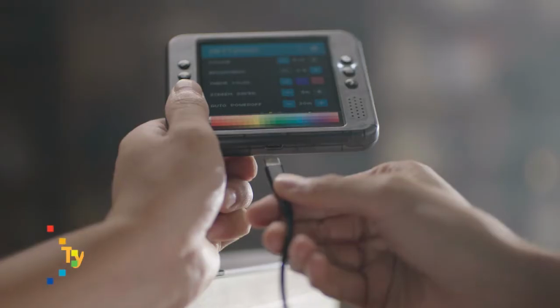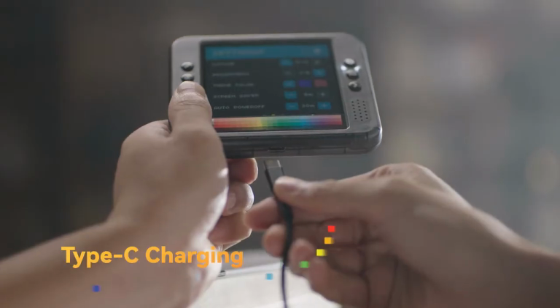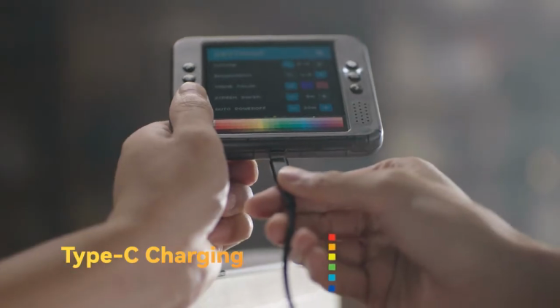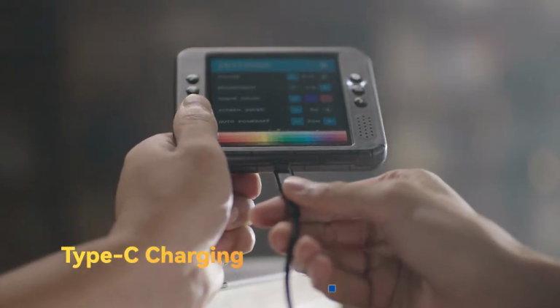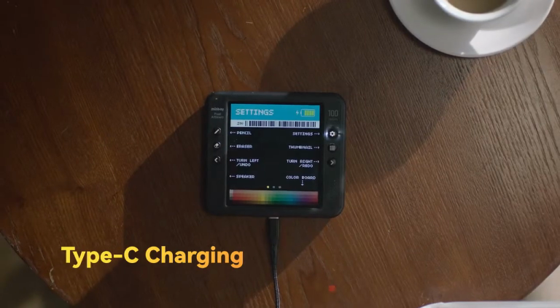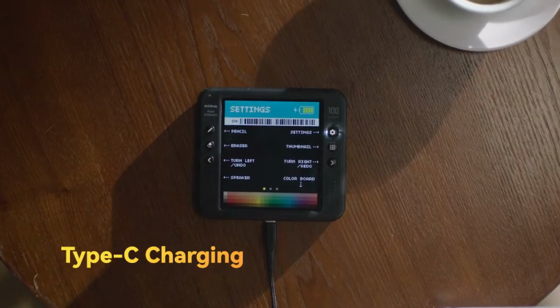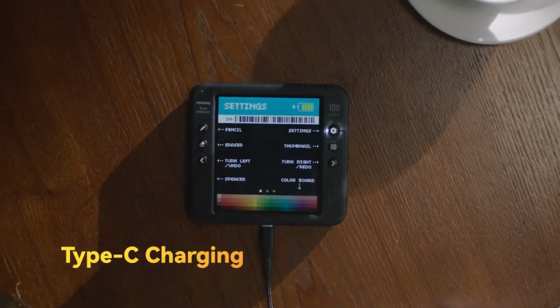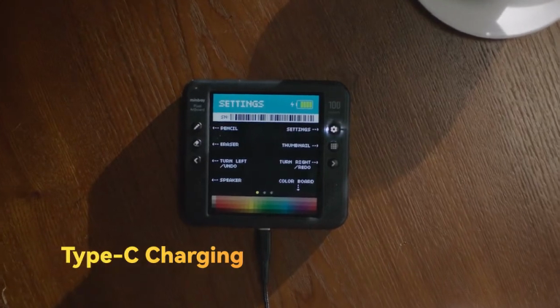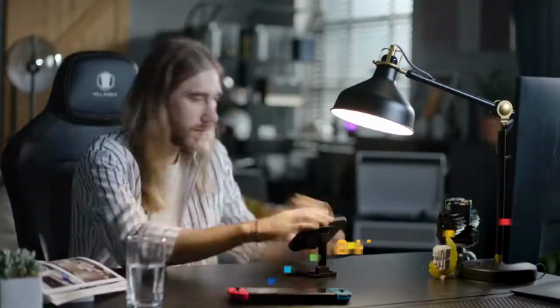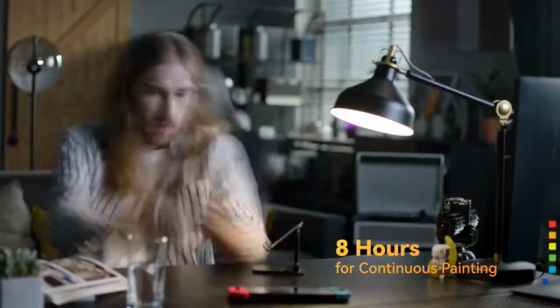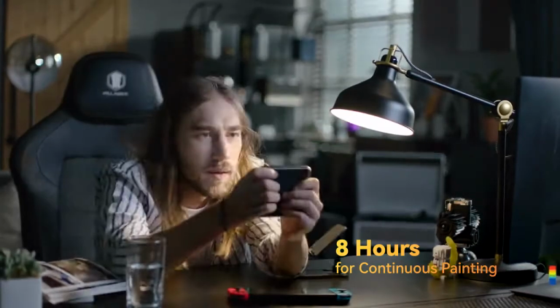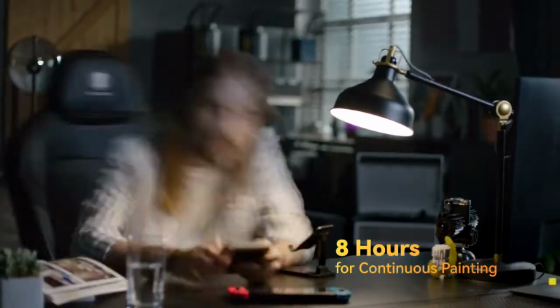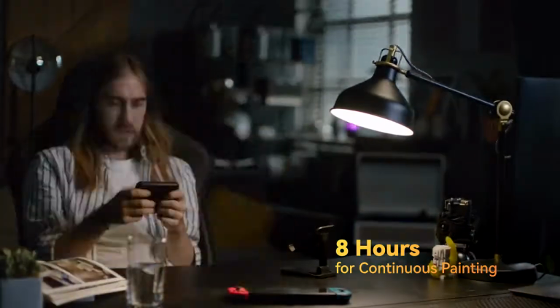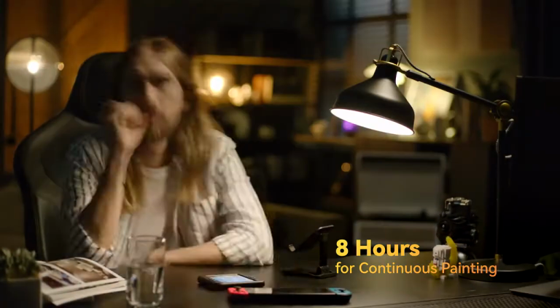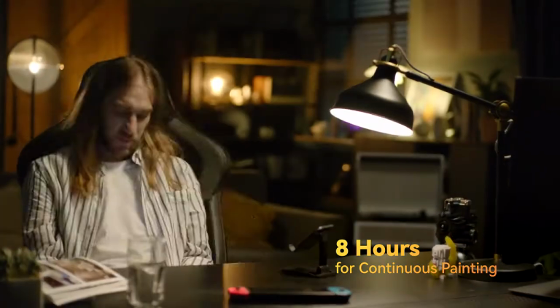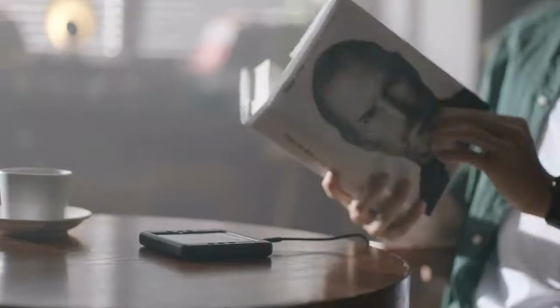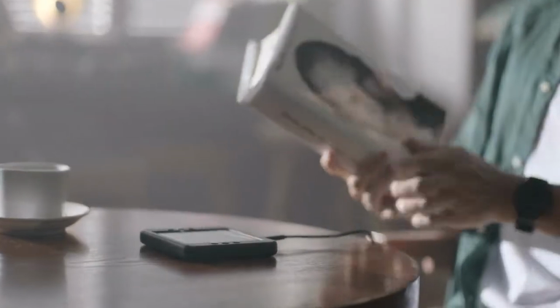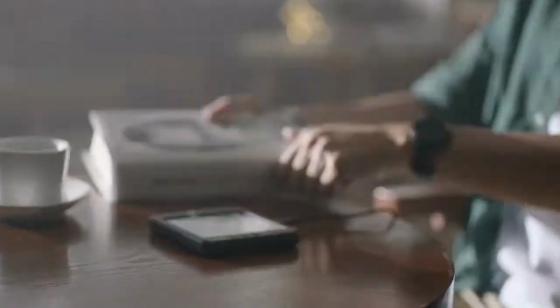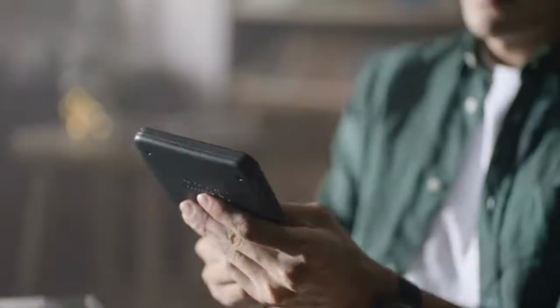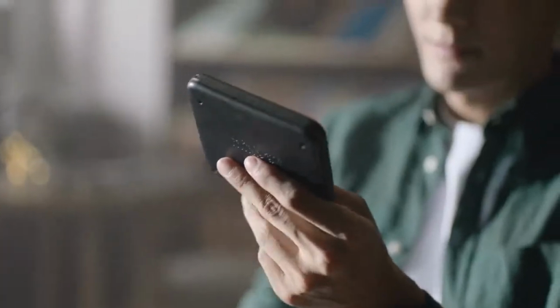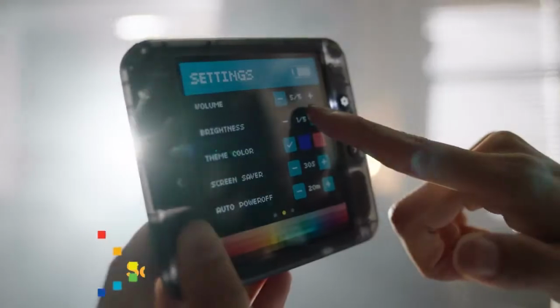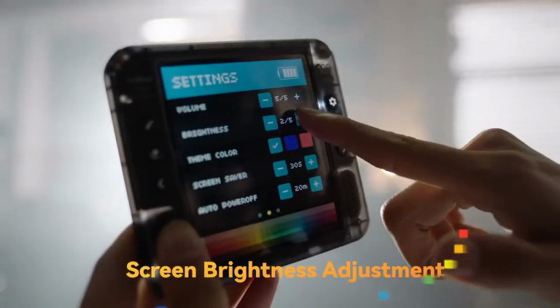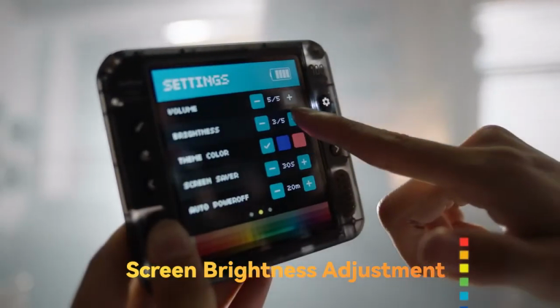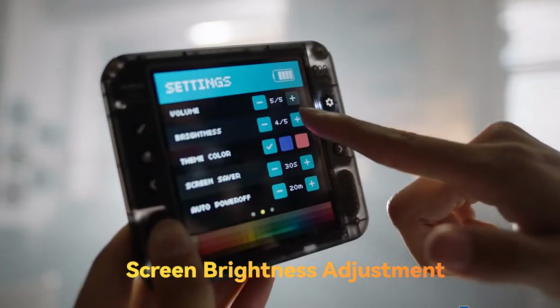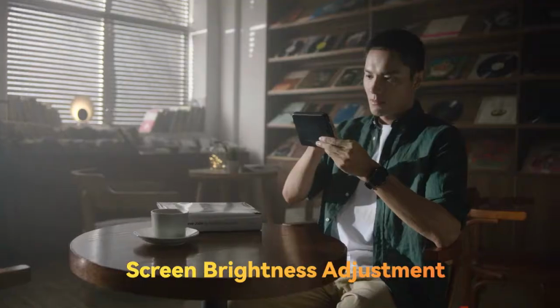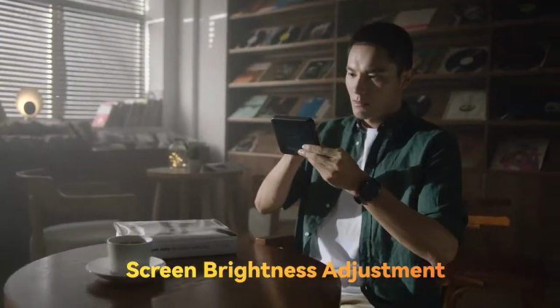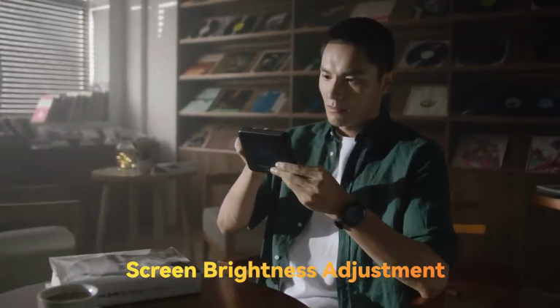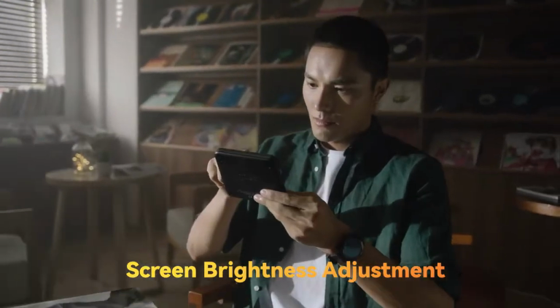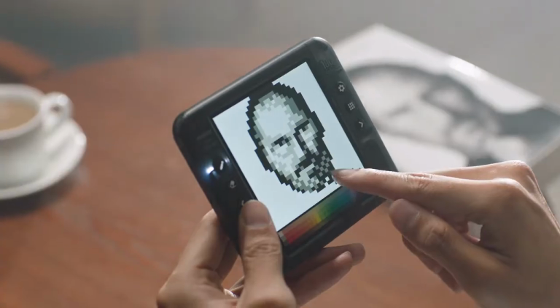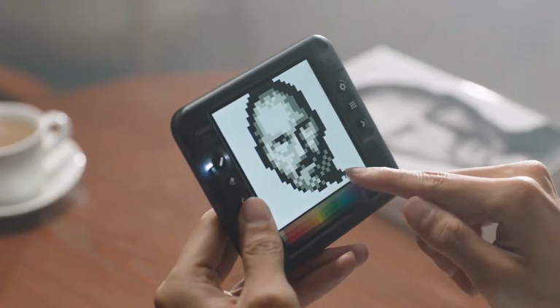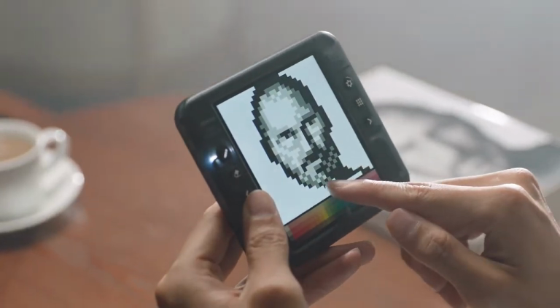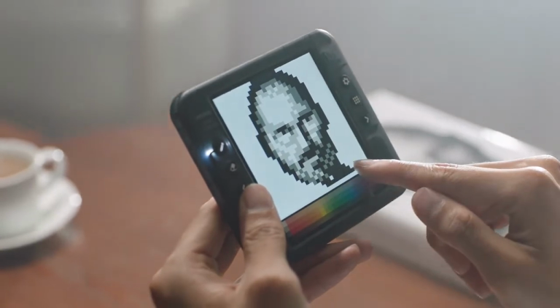Minbei Pixel Artboard supports Type-C charging and lasts up to 8 hours for continuous painting. Adjust the screen brightness to fit the painting environment. The desire to paint must be satisfied anytime, anywhere.